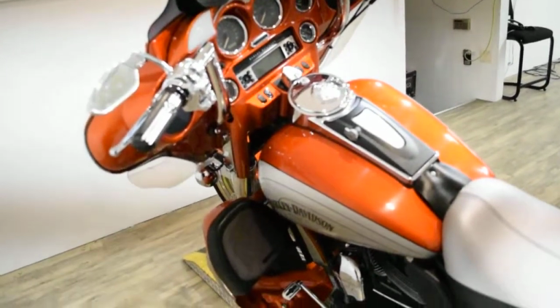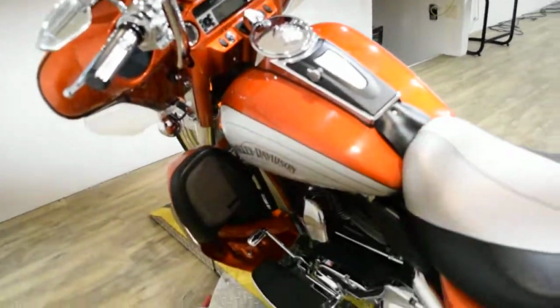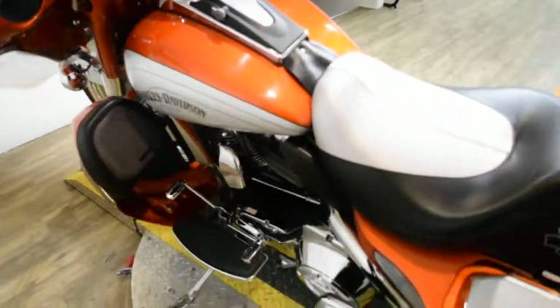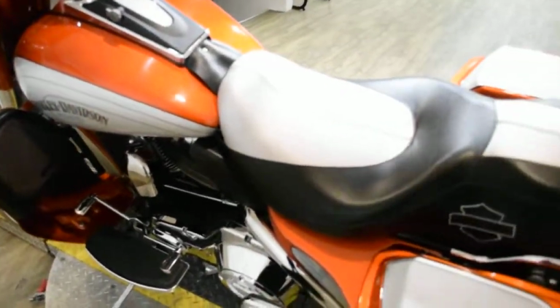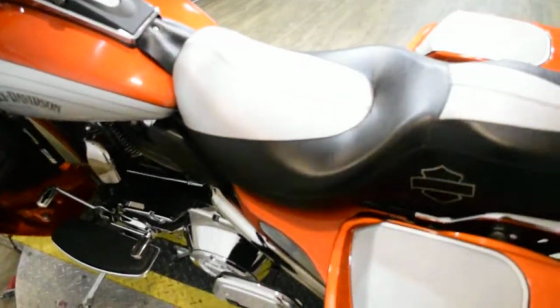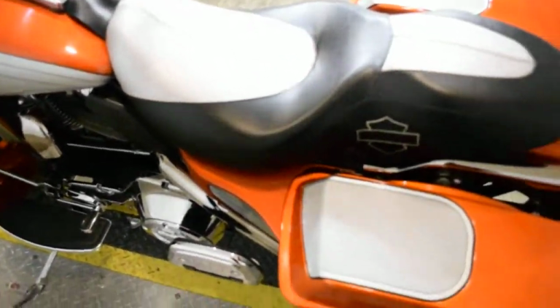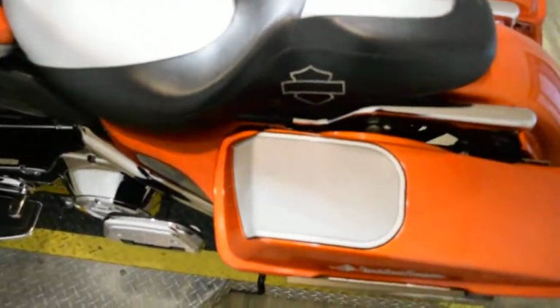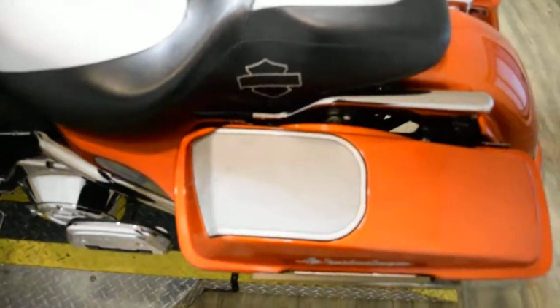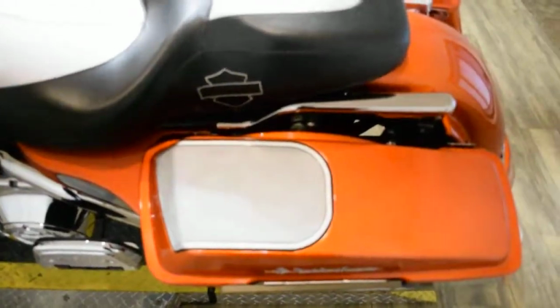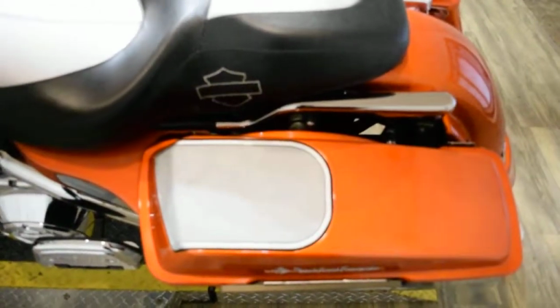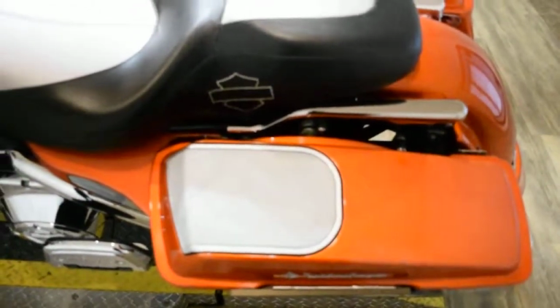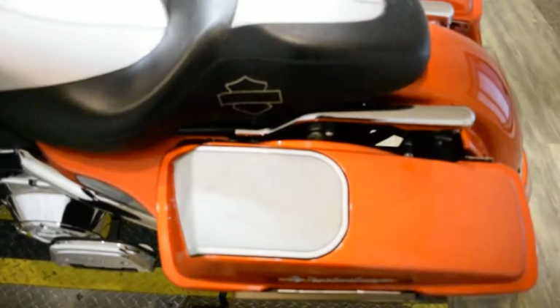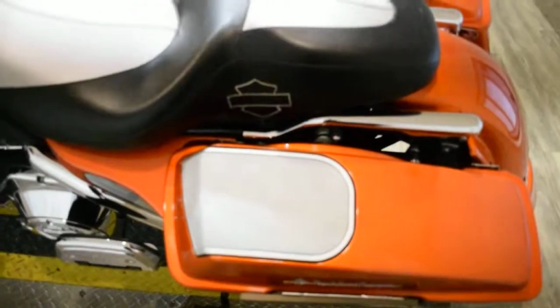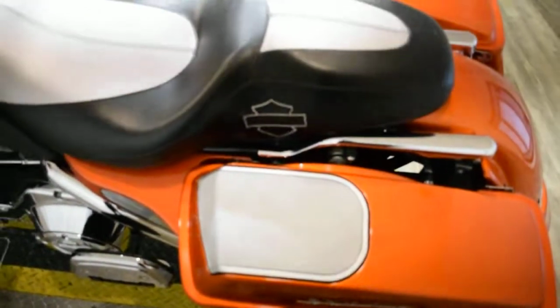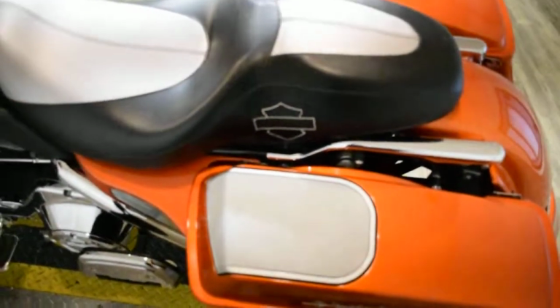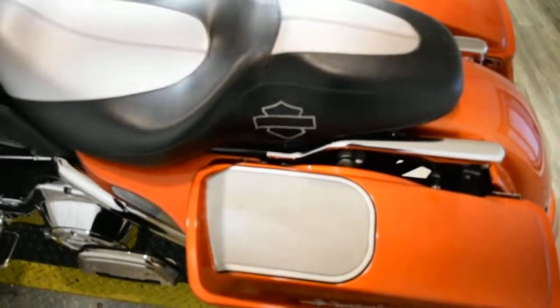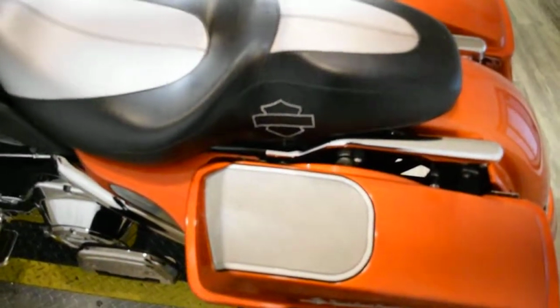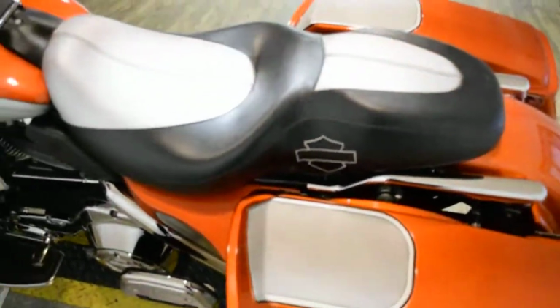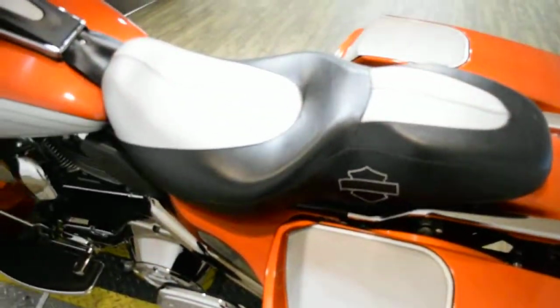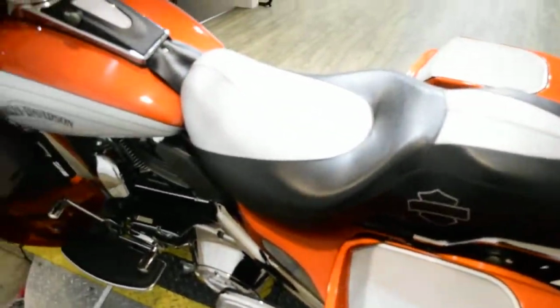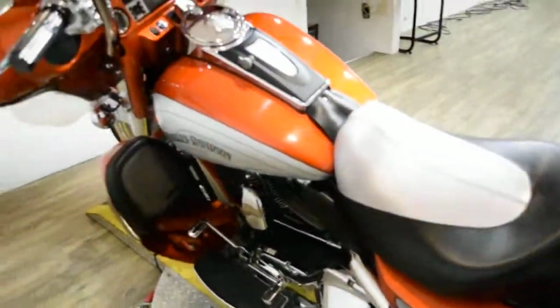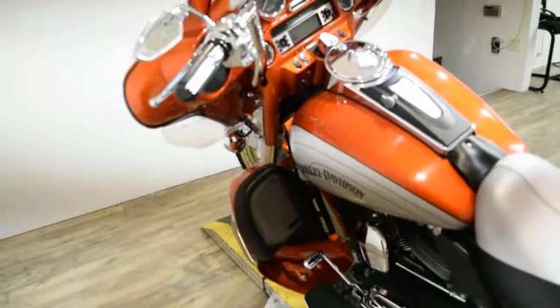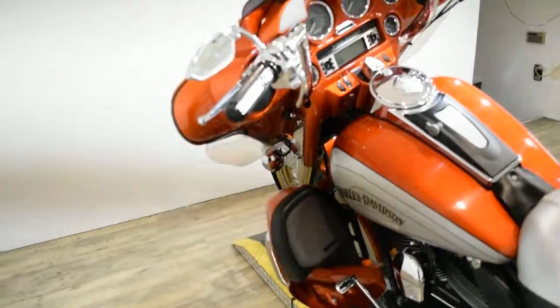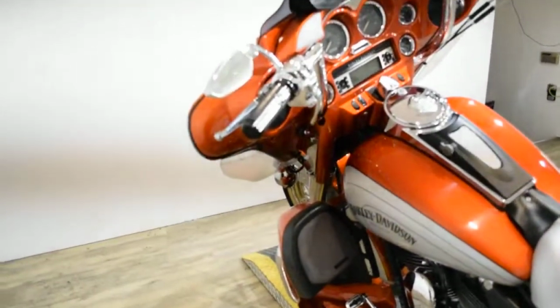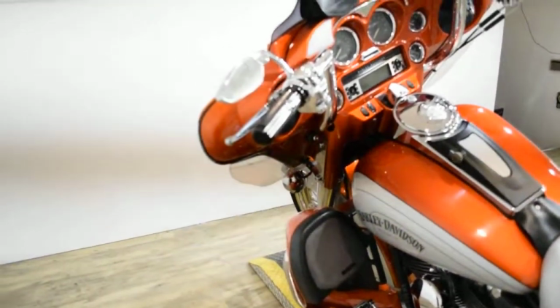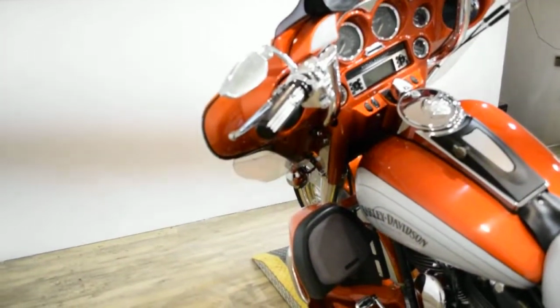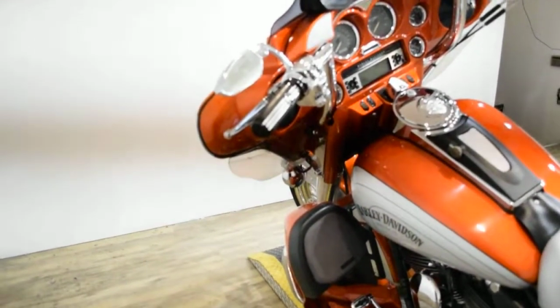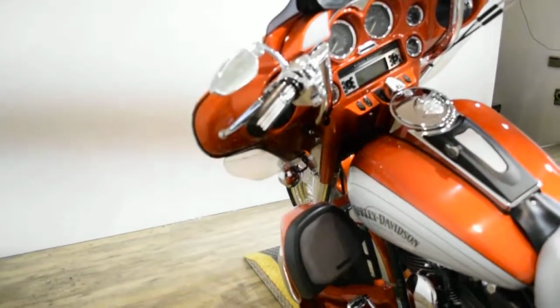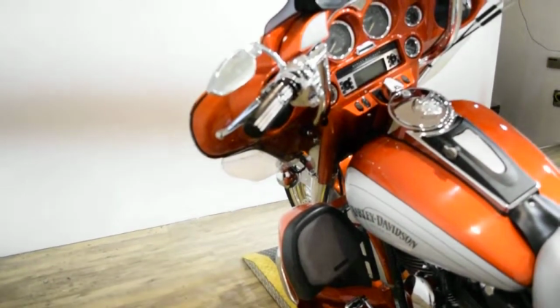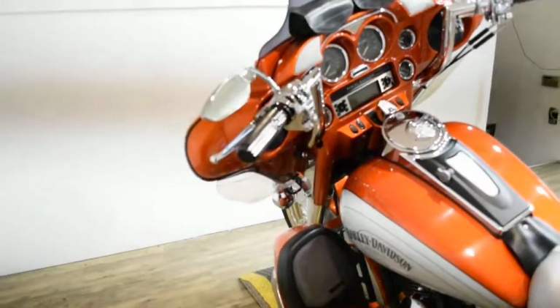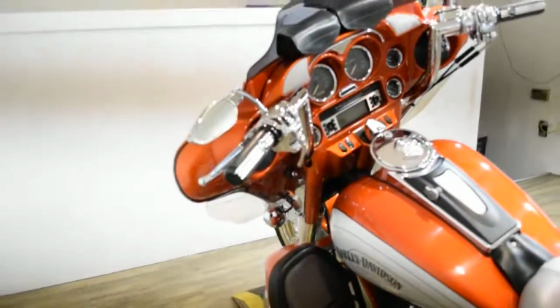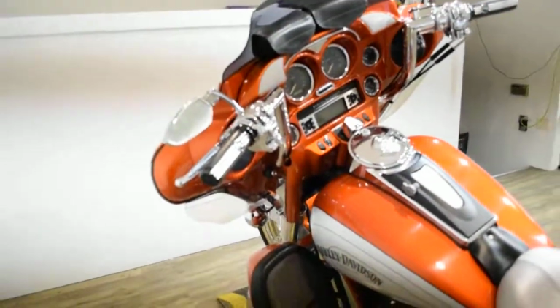It has chrome switches and switch housings. It does have custom bags with speakers. It does have the radio, the tinted shield, different grips, and aftermarket mirrors.